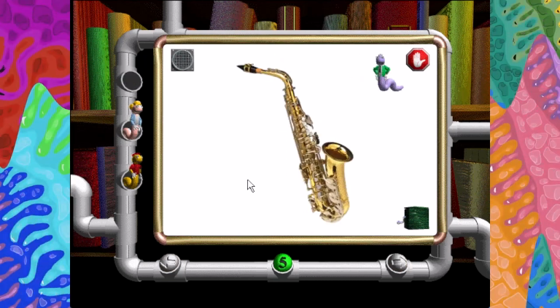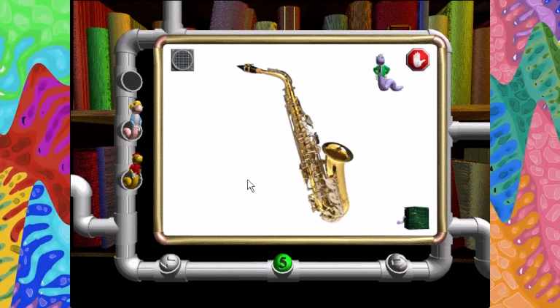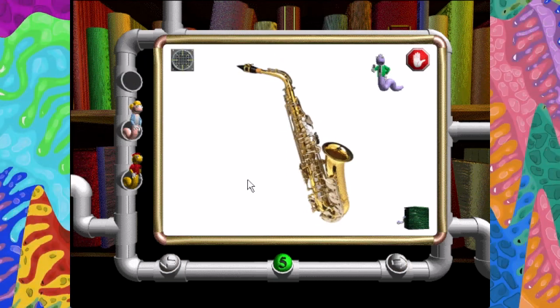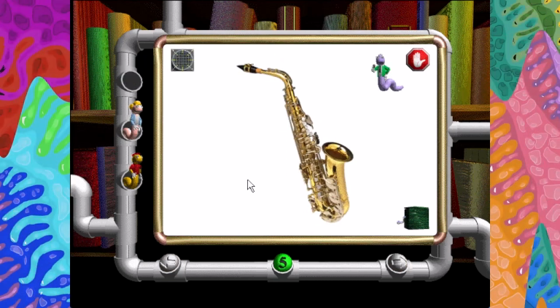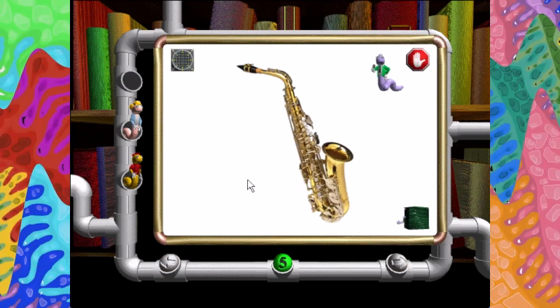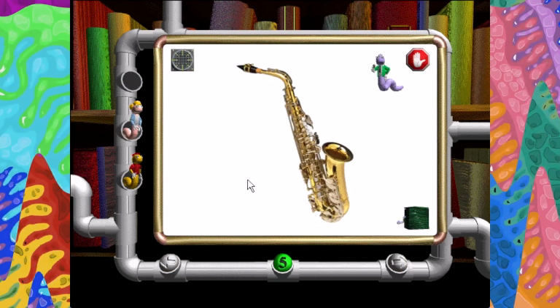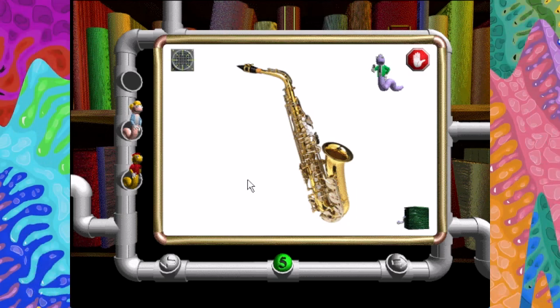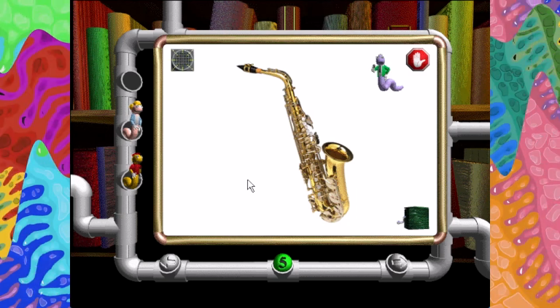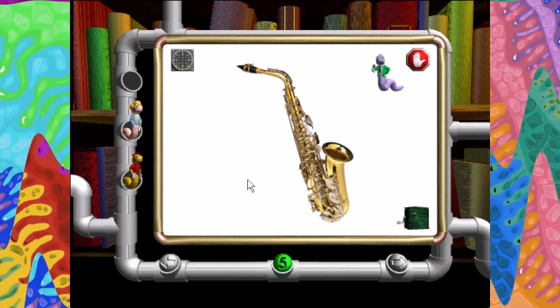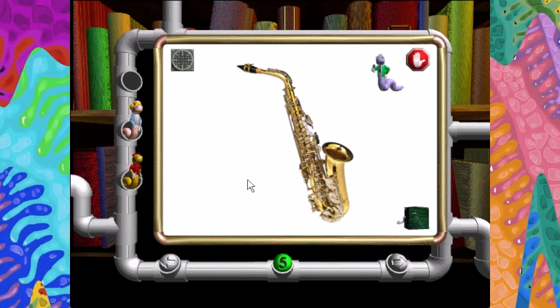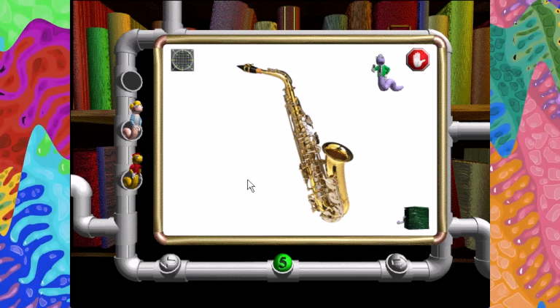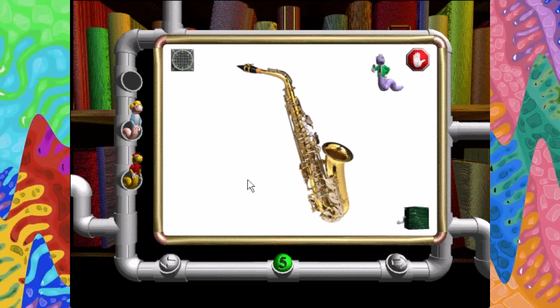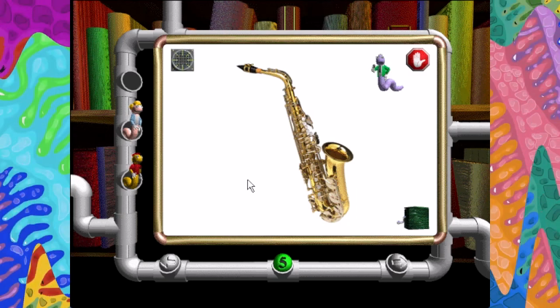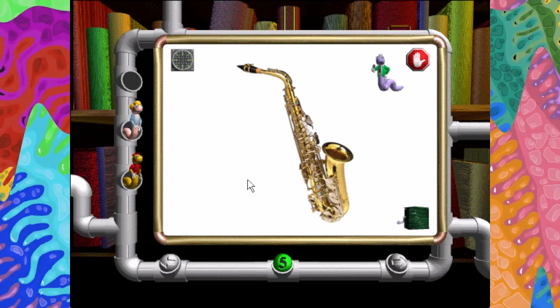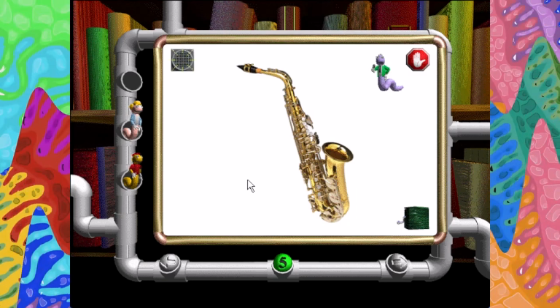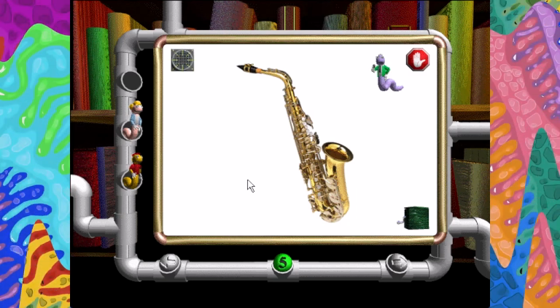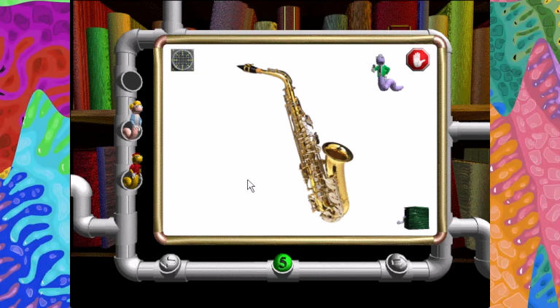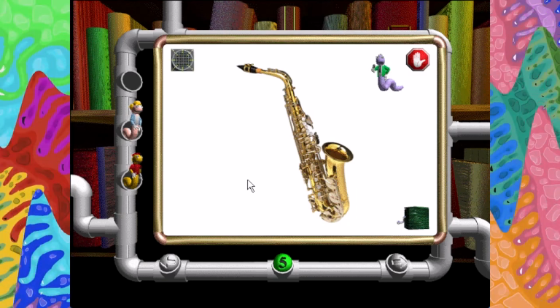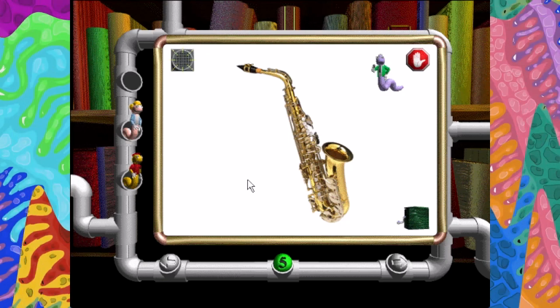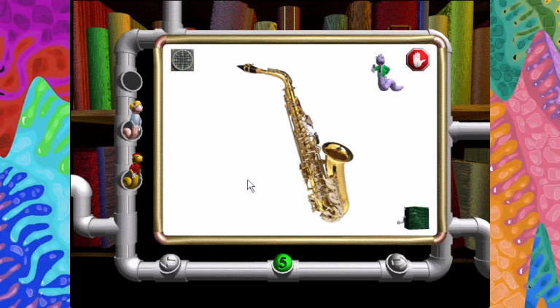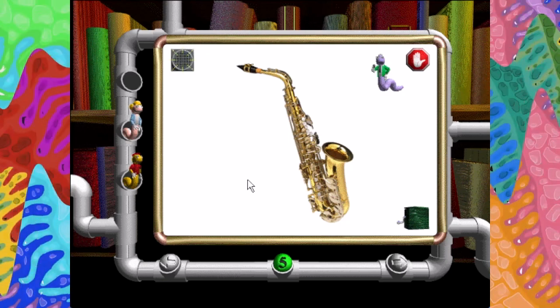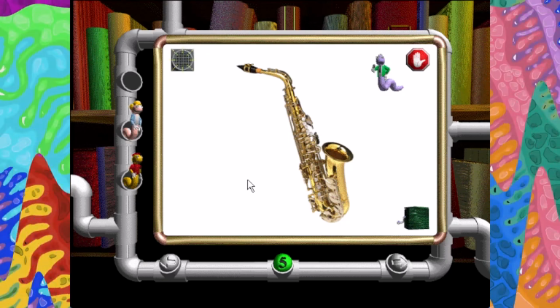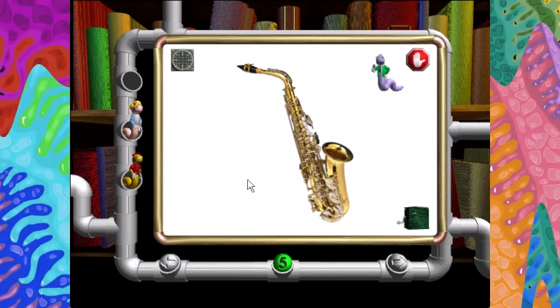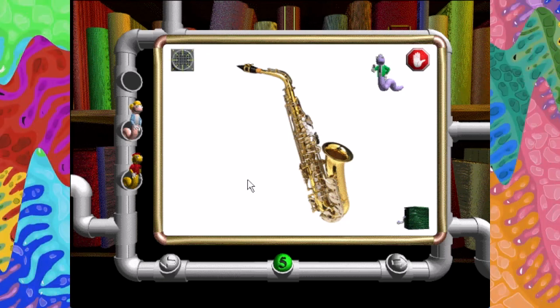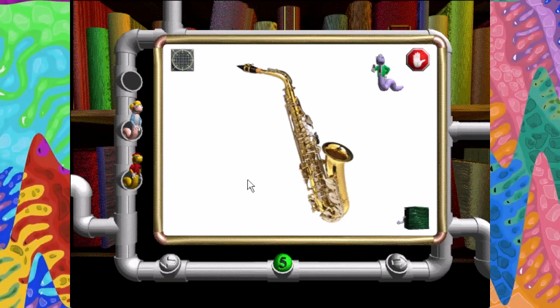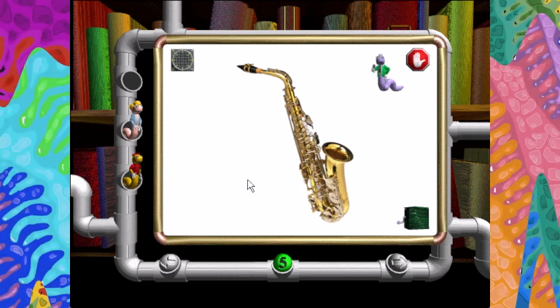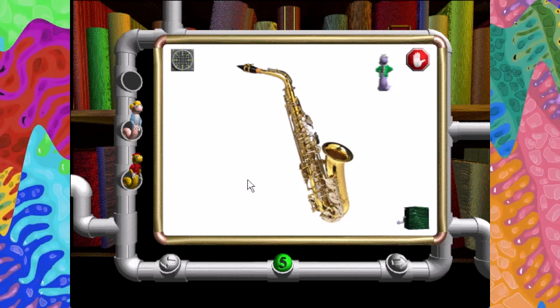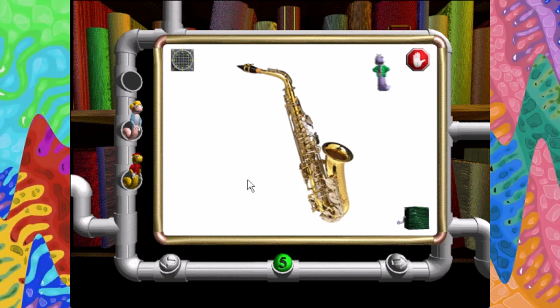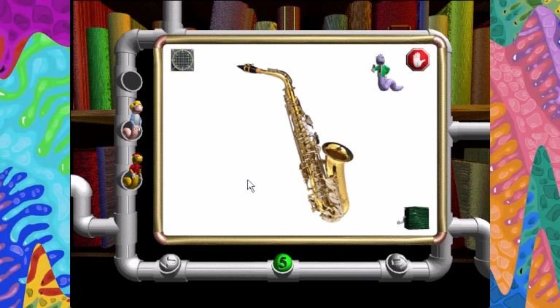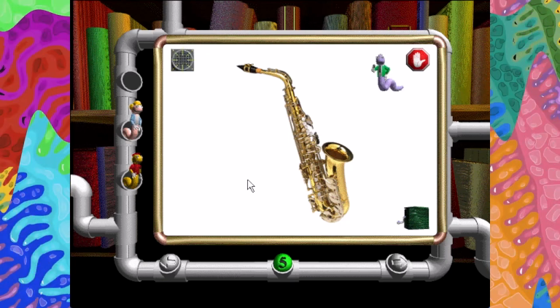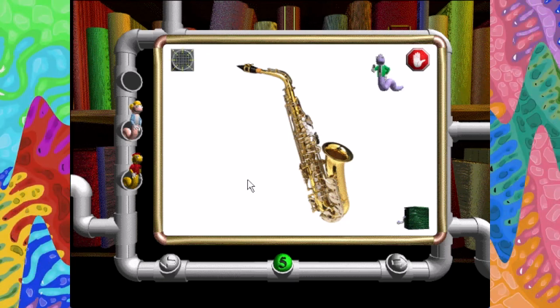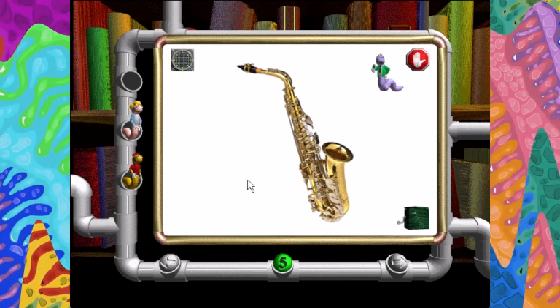The saxophone is a member of the woodwind family of musical instruments. It makes sound when we blow air or wind into the opening or mouthpiece. The air moves and makes the body of the instrument shimmy and shake to create sound.